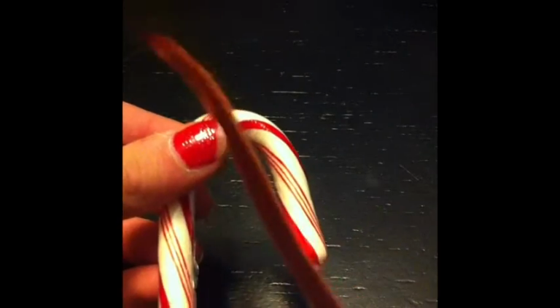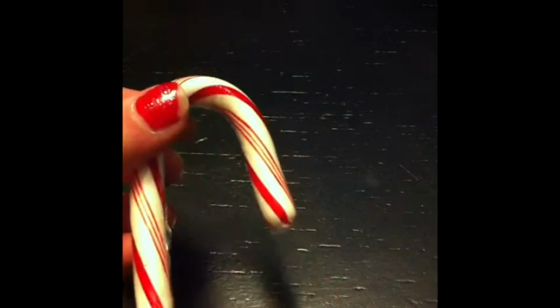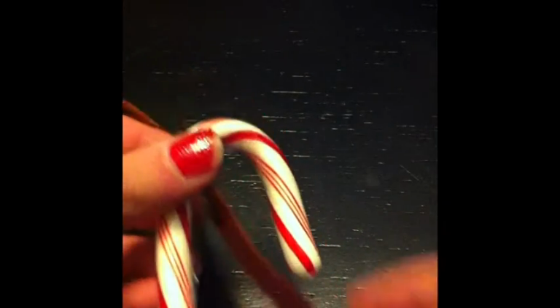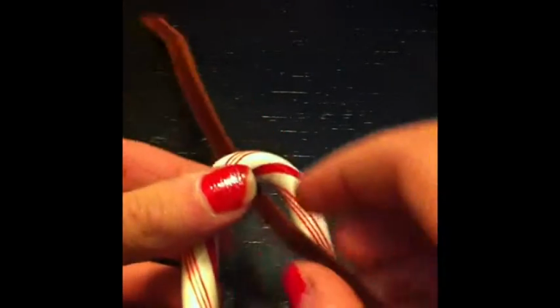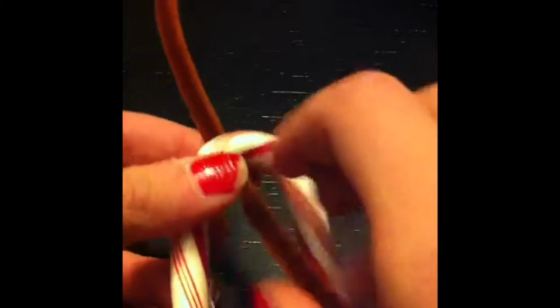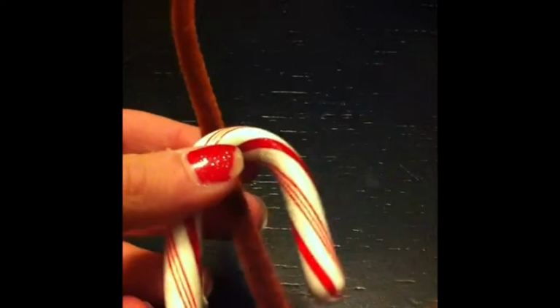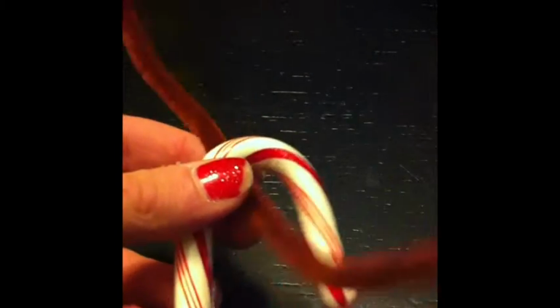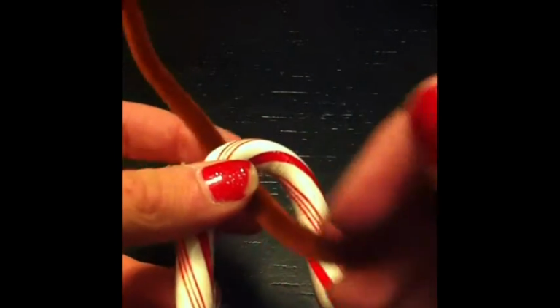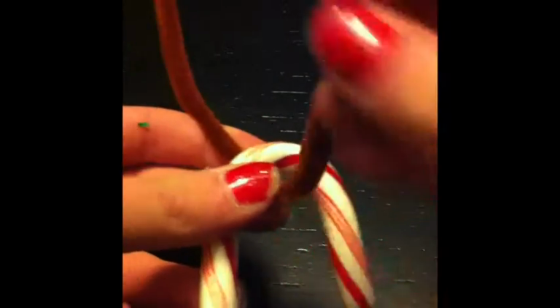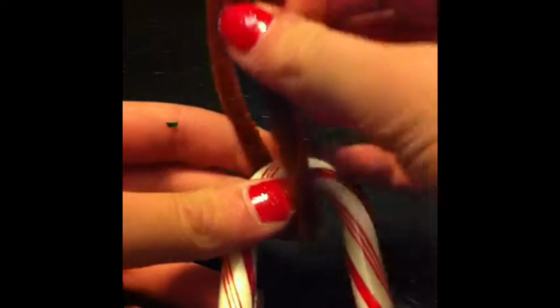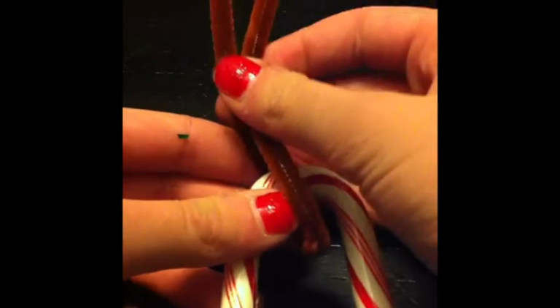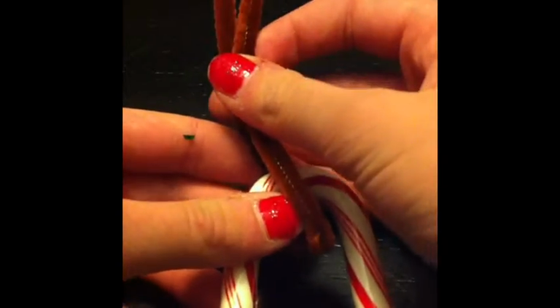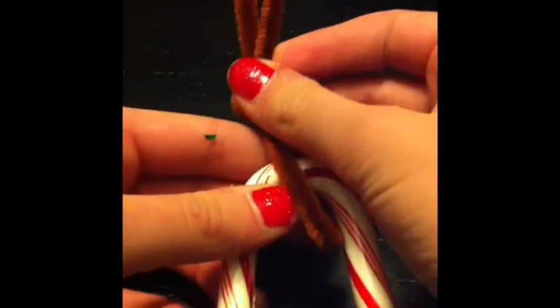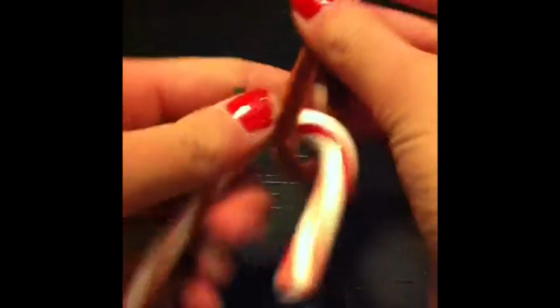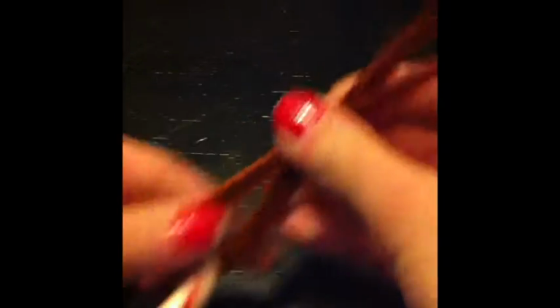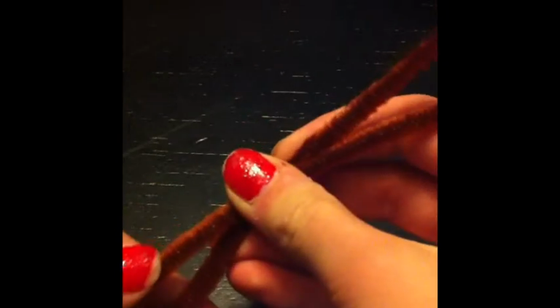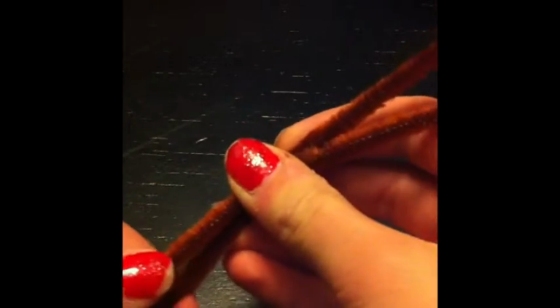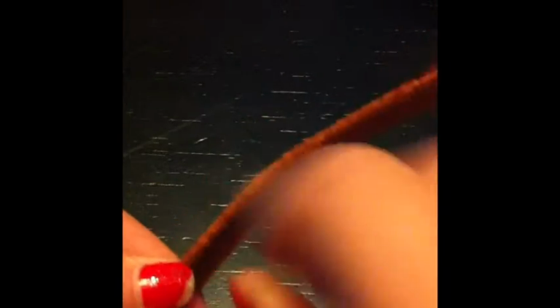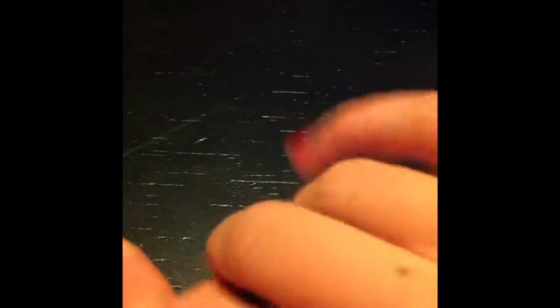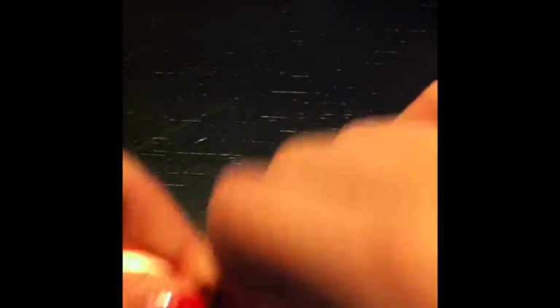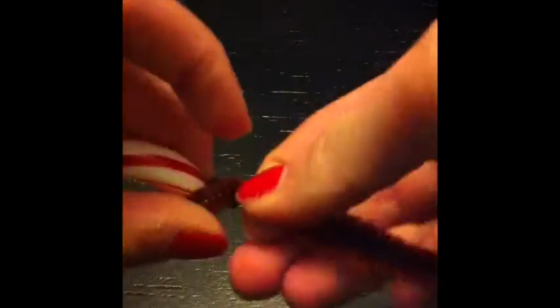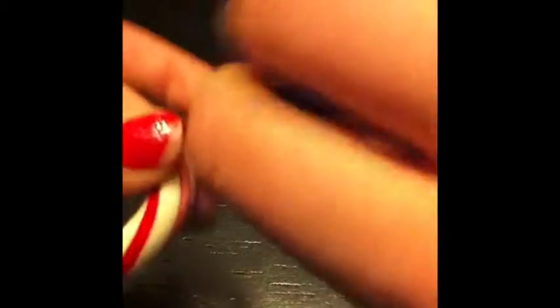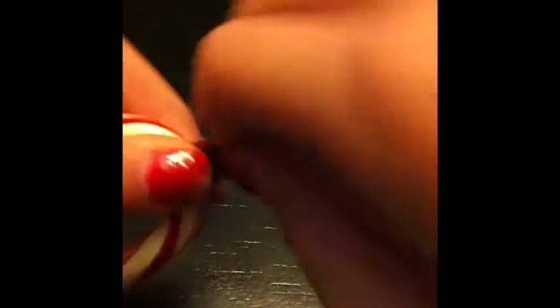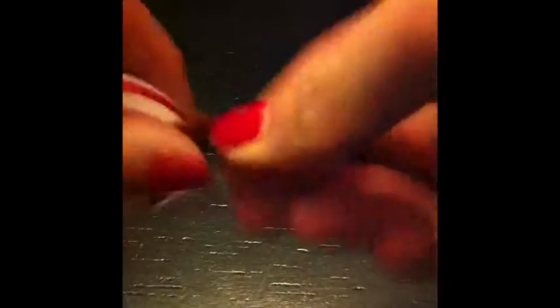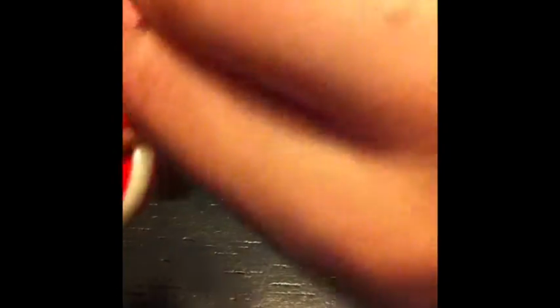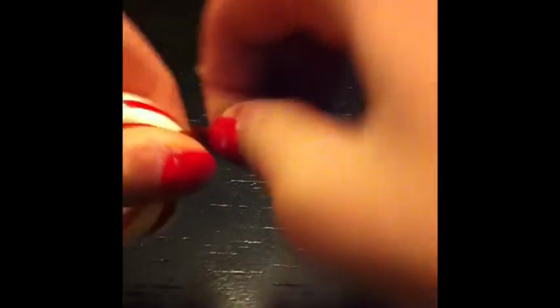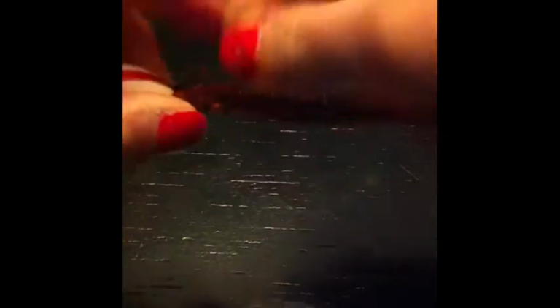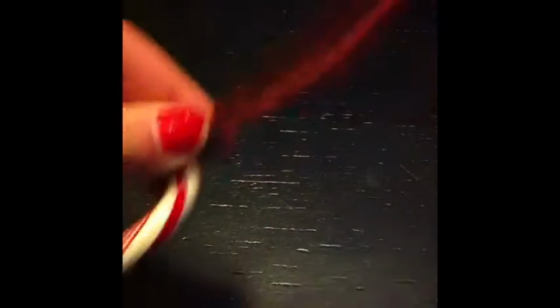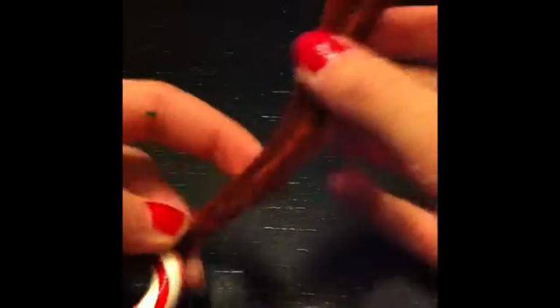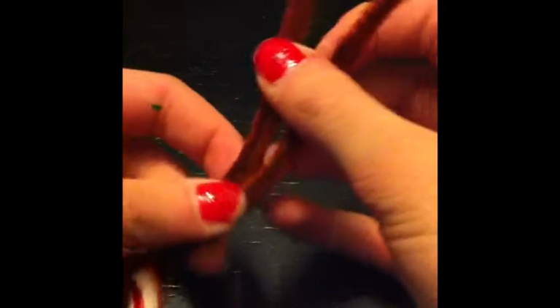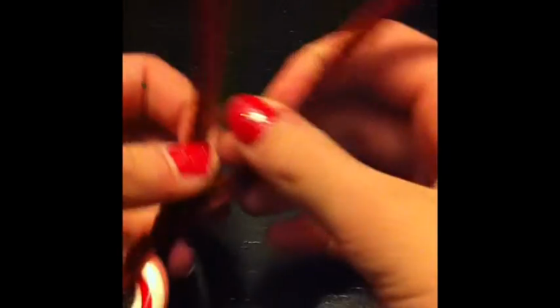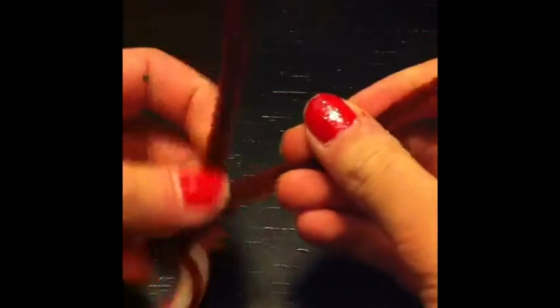You will begin by taking a brown pipe cleaner and twisting it at the top of the candy cane tightly to form the antlers. Then you can bend down the edges of the pipe cleaner to make the antlers look more realistic.